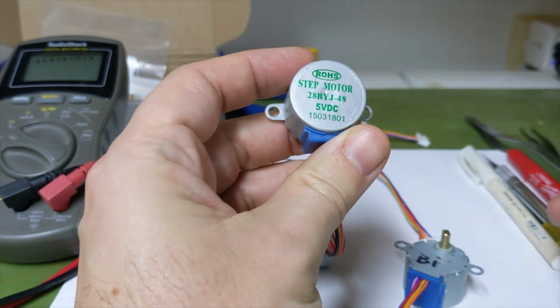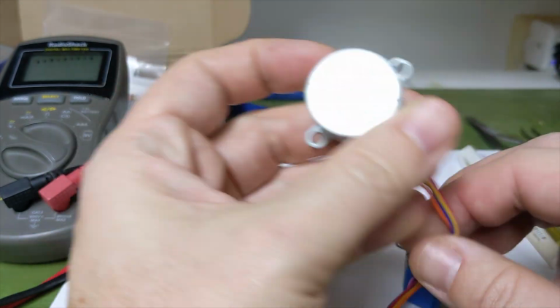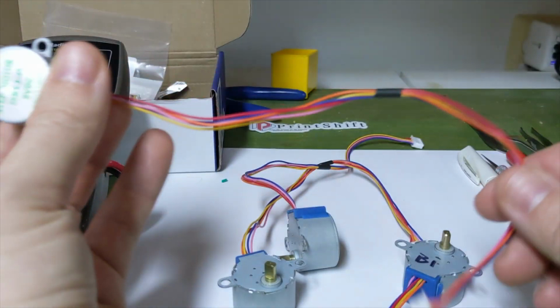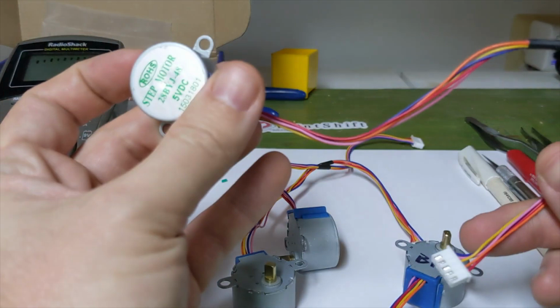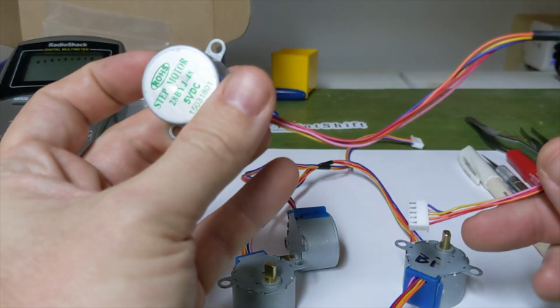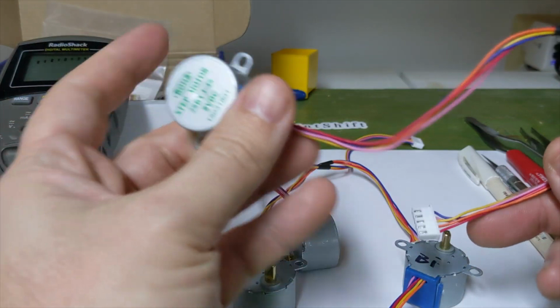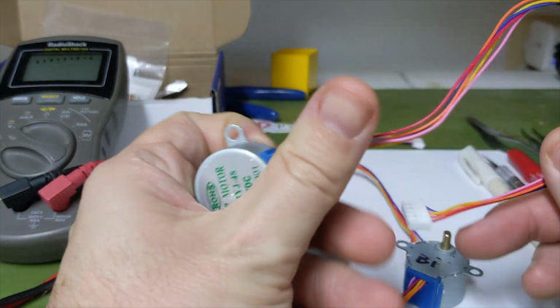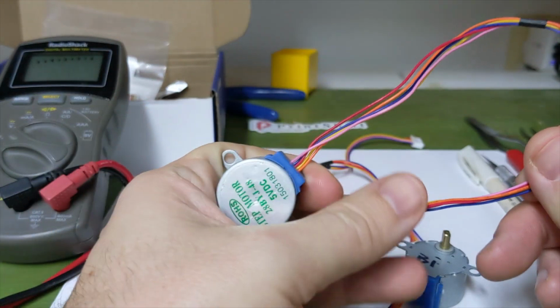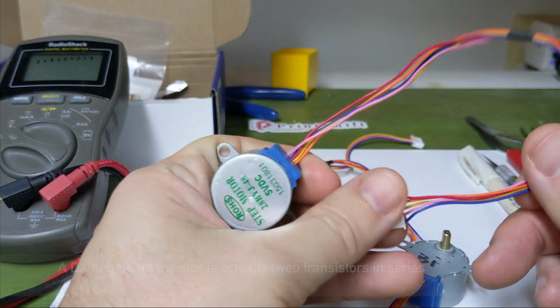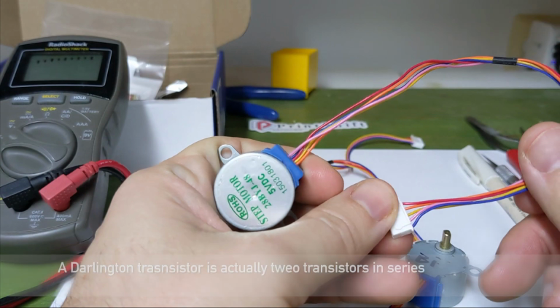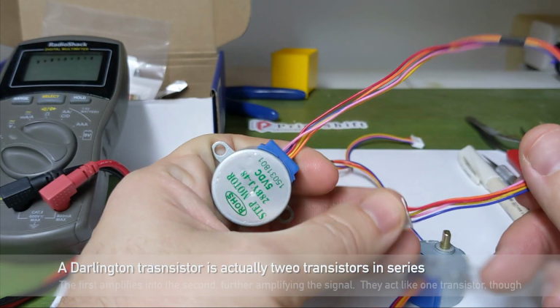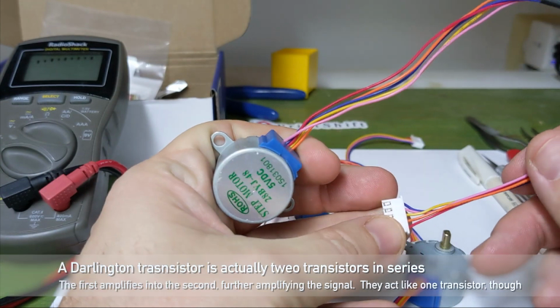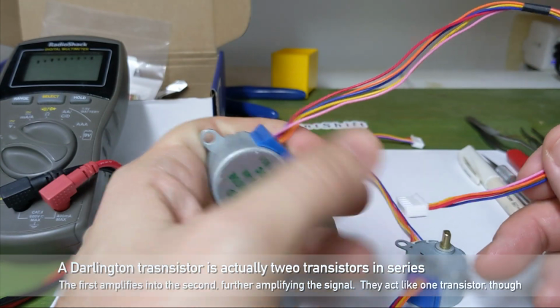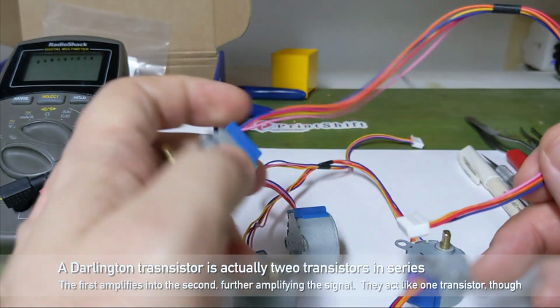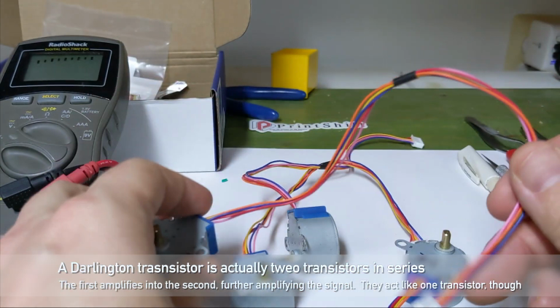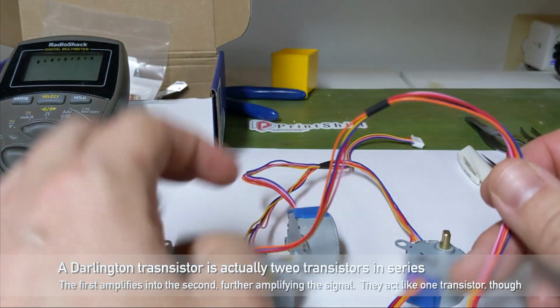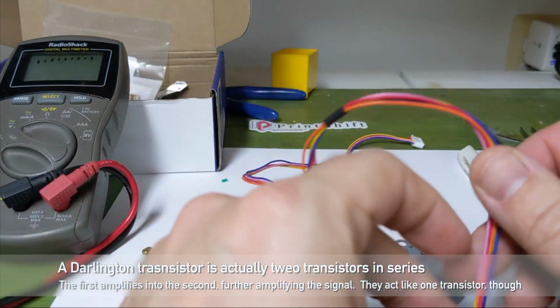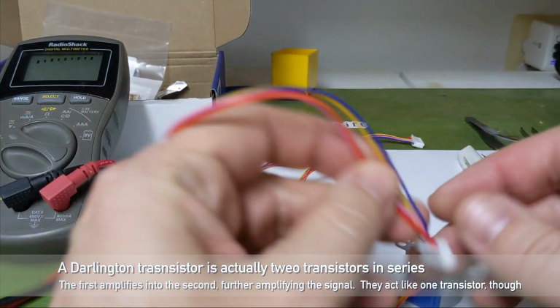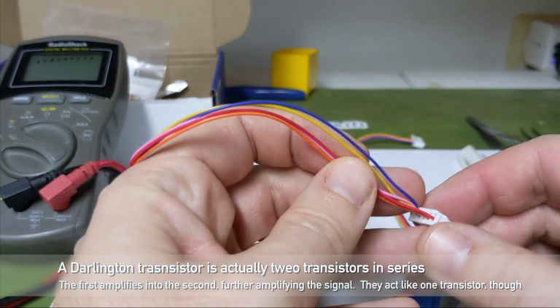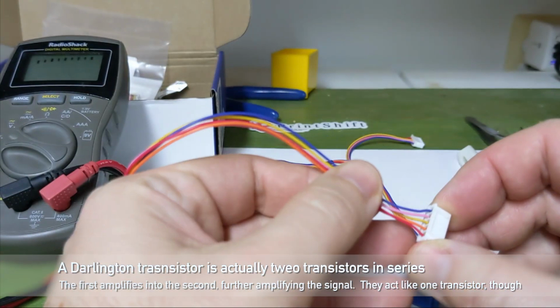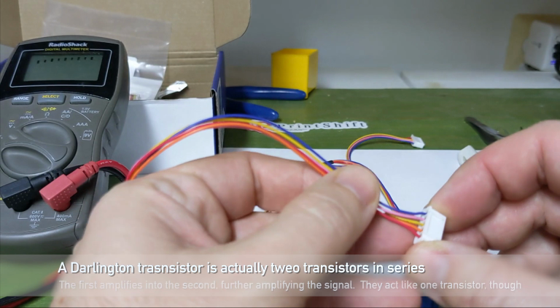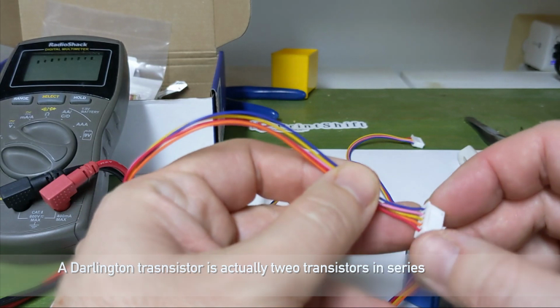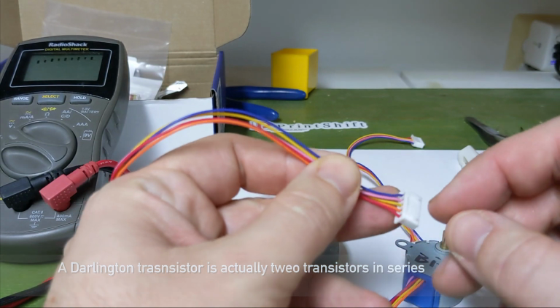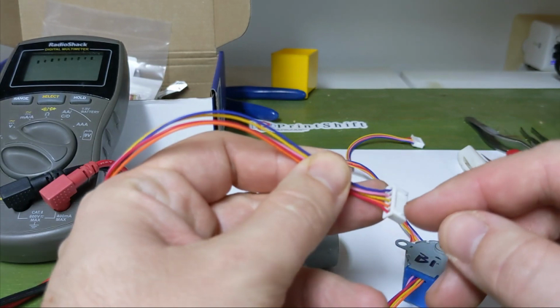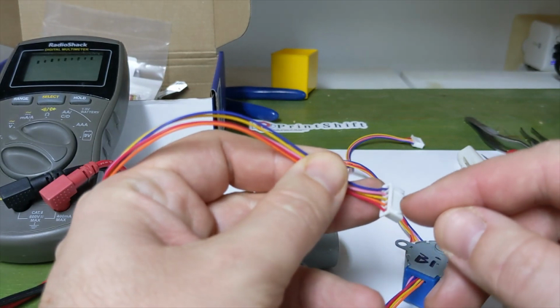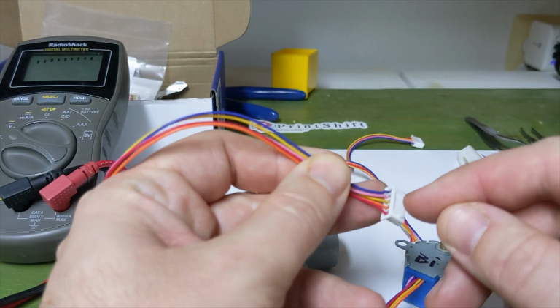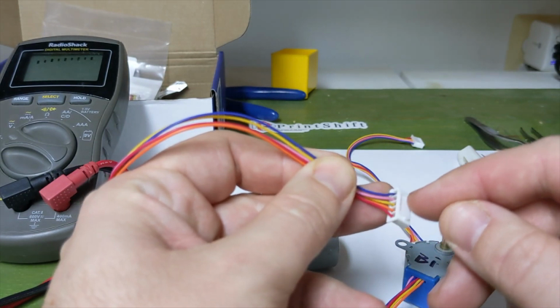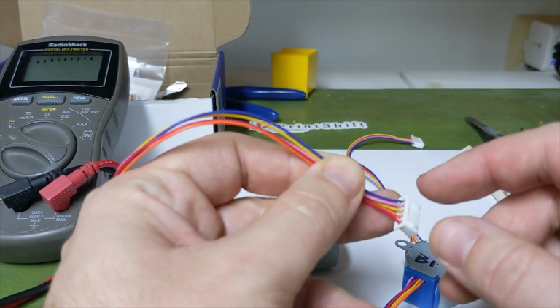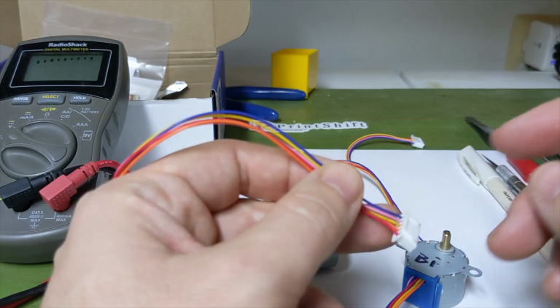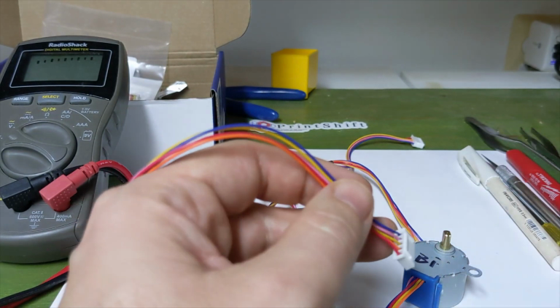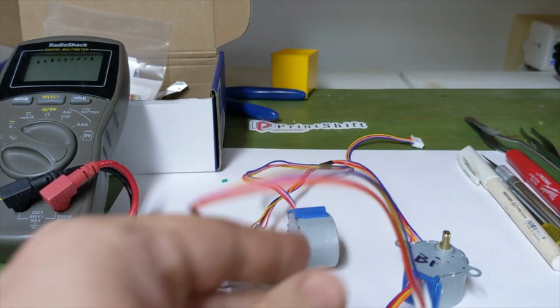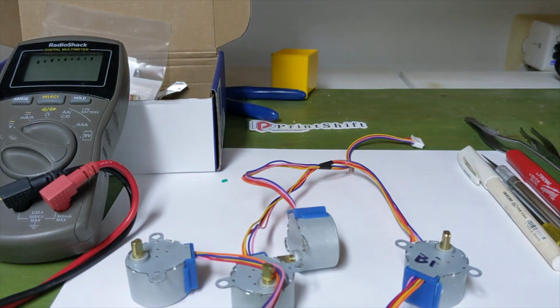So there are five wires. It's intended to be driven by a Darlington transistor array — basically driven by four transistors, four switches that turn the coils off or on in sequence. I'll grab one and show you.